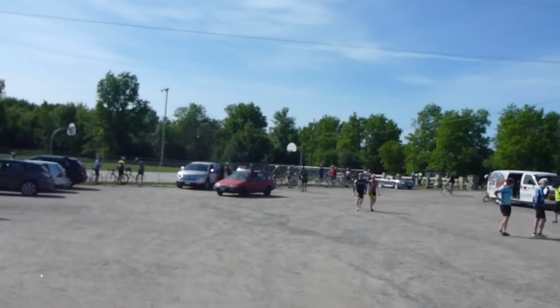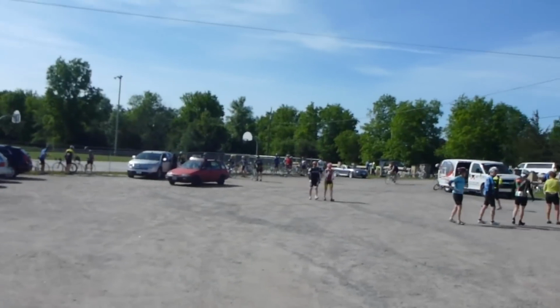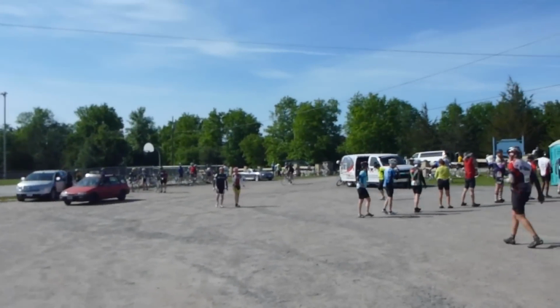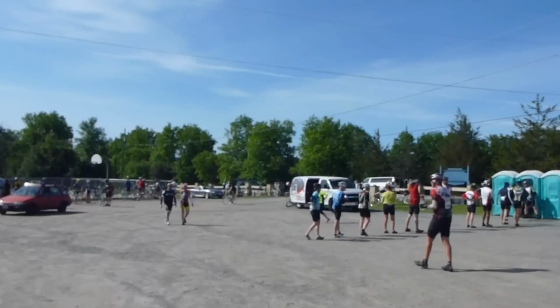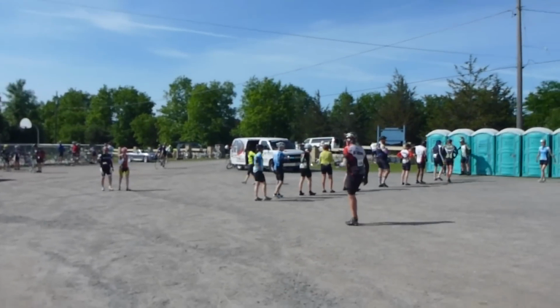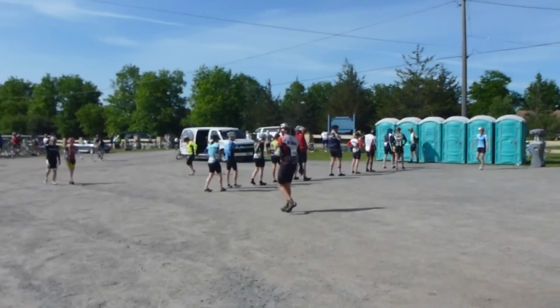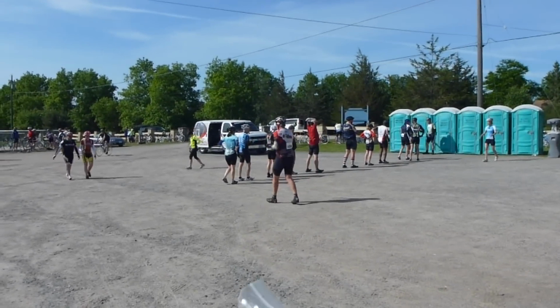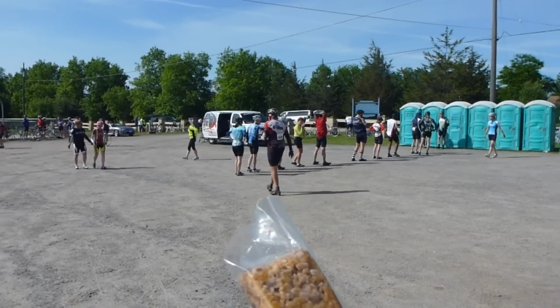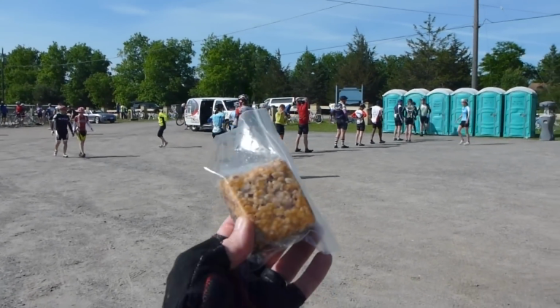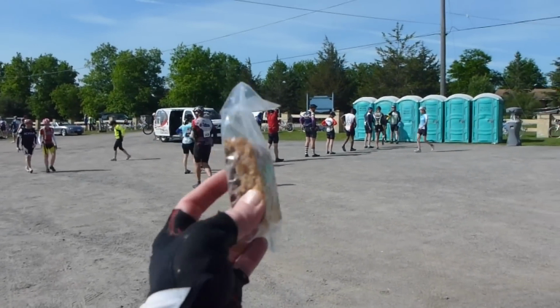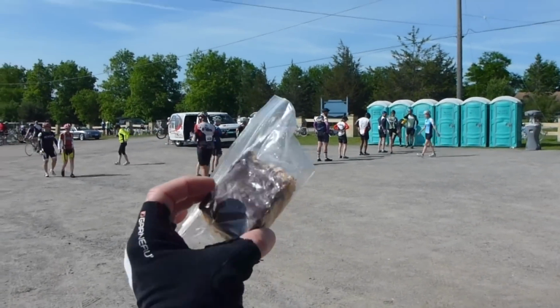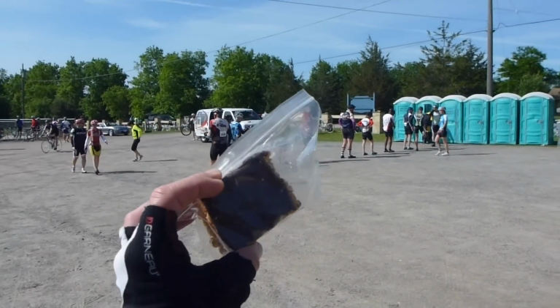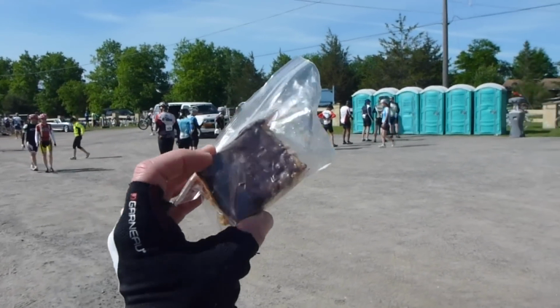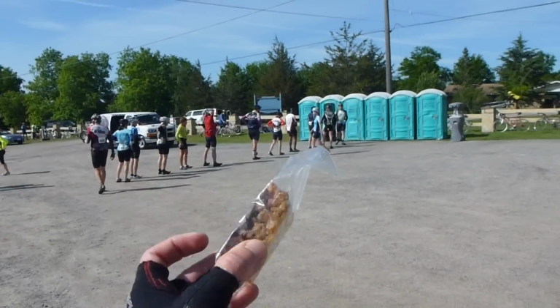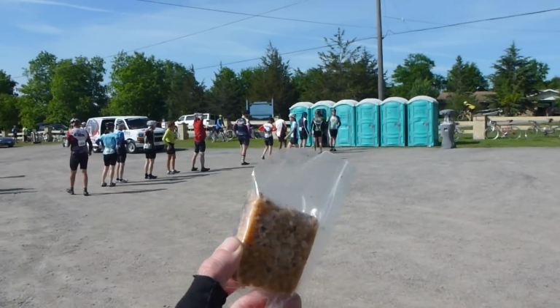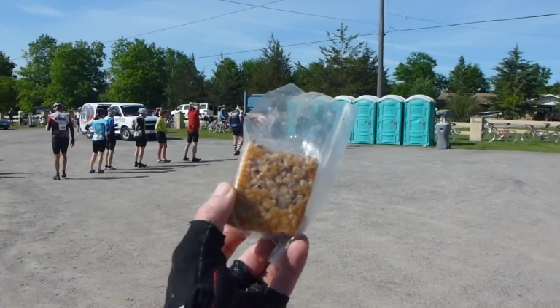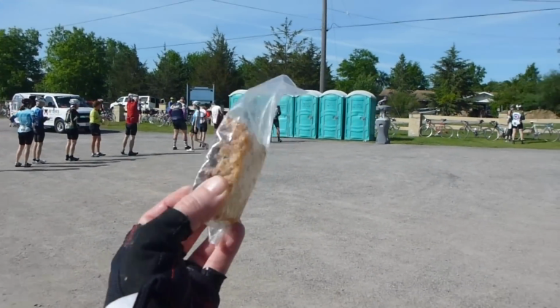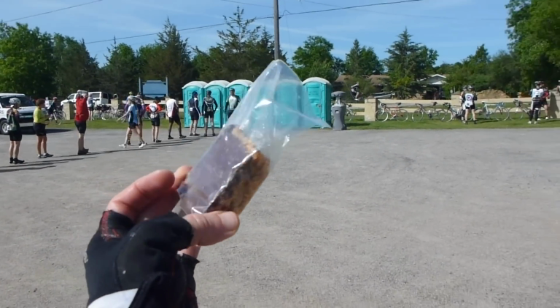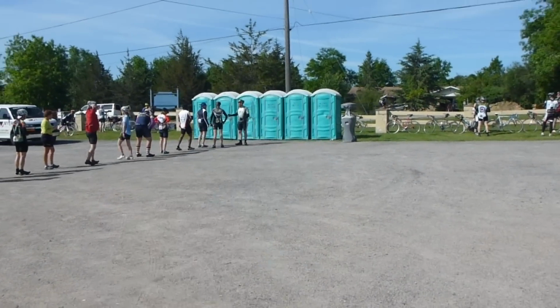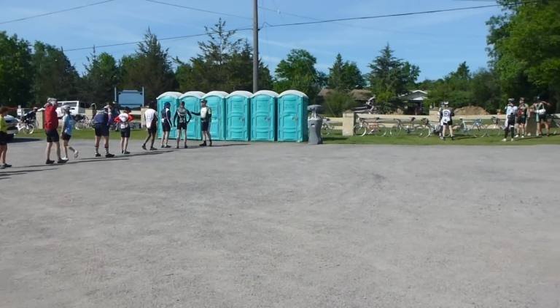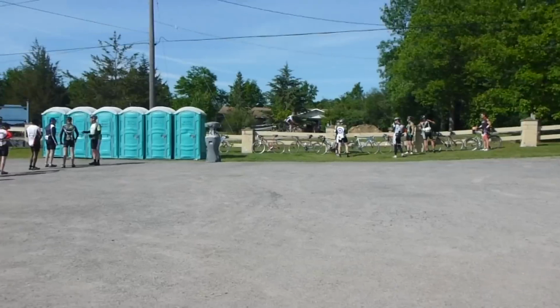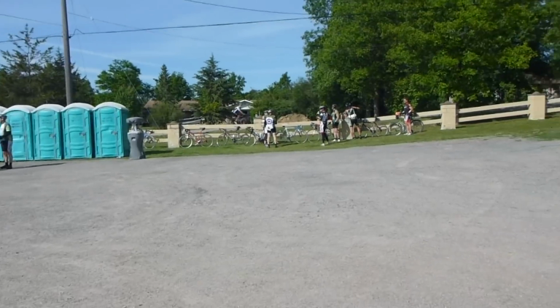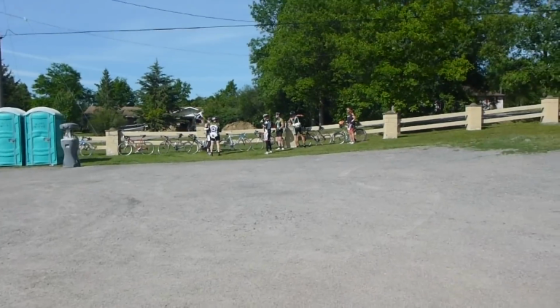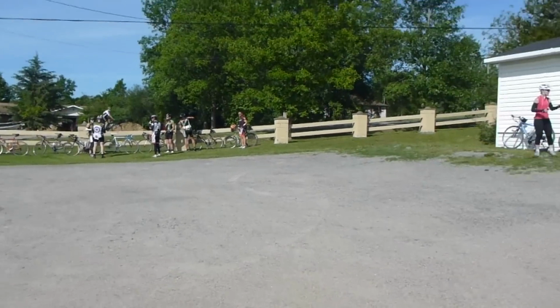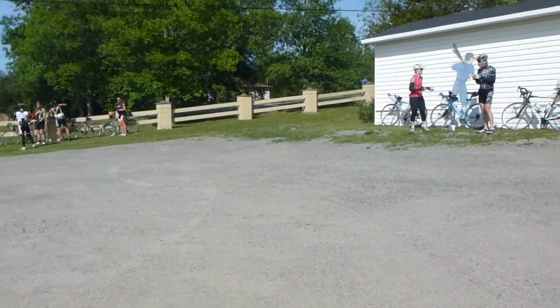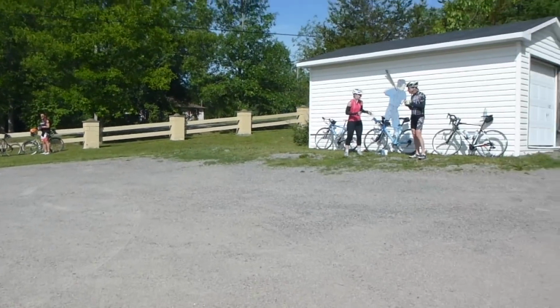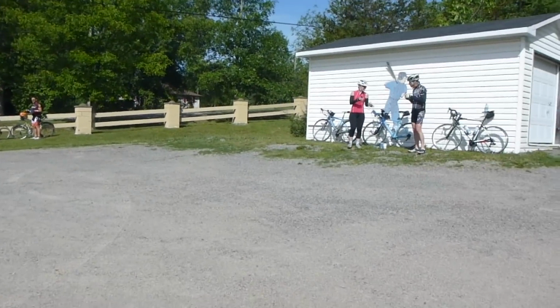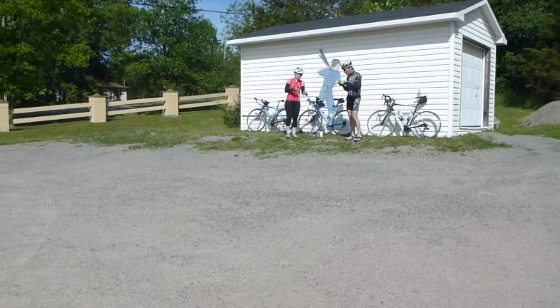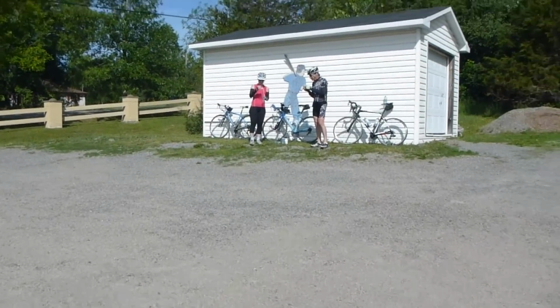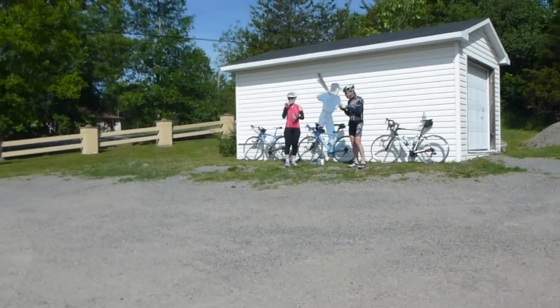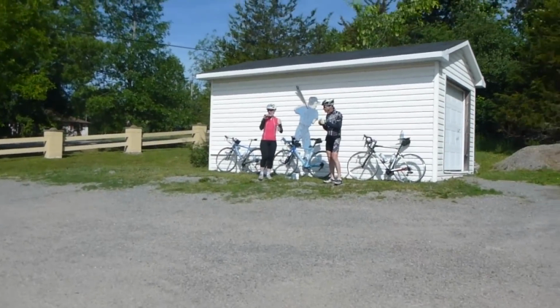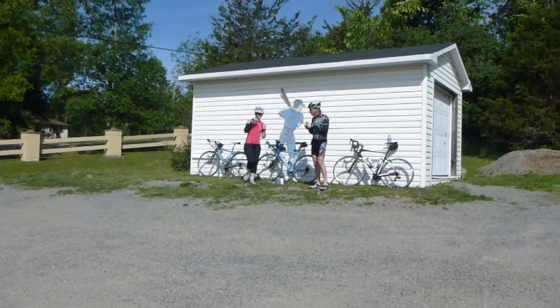Of course, the best part of these little rest stops is you've got options to get some food. I've got some chocolate peanut butter rice crispy square, some water, and all the funds go to support the communities along the route.